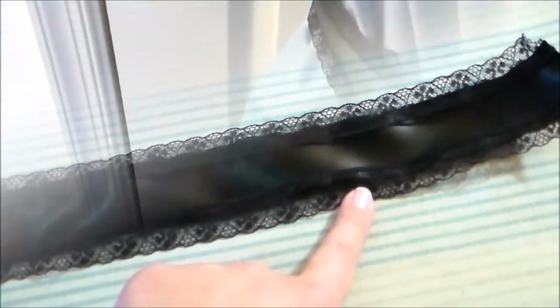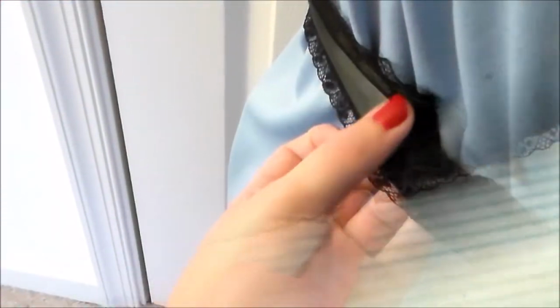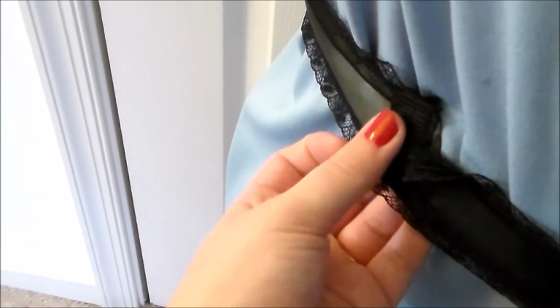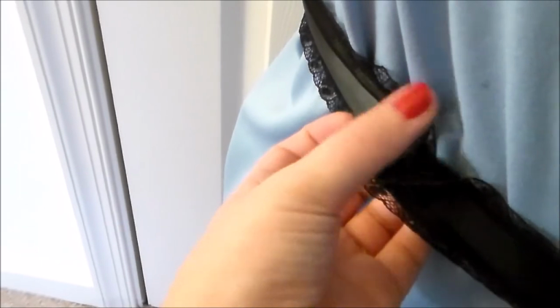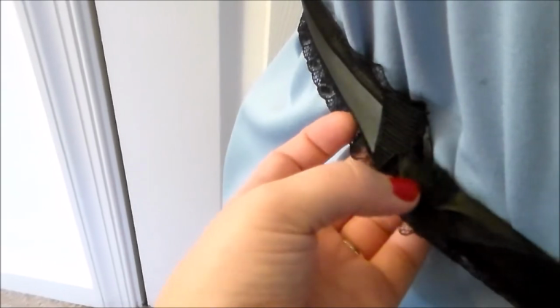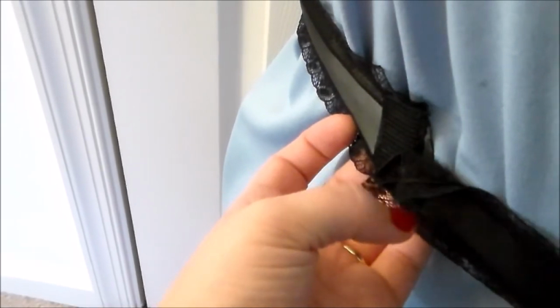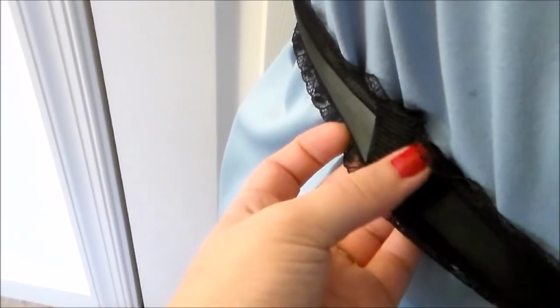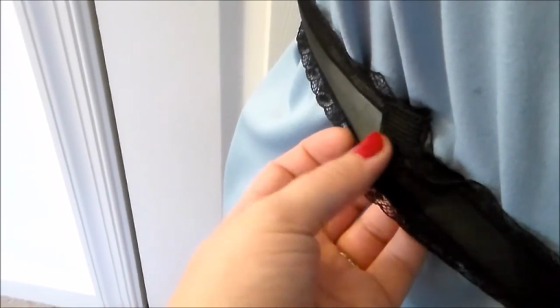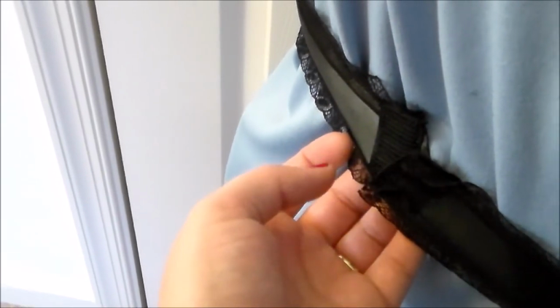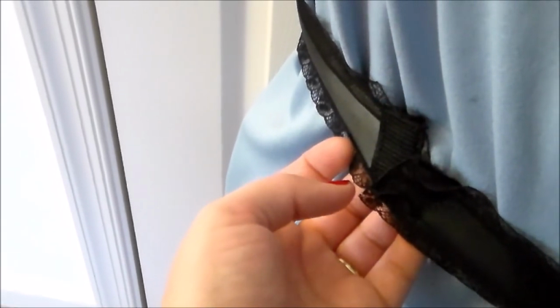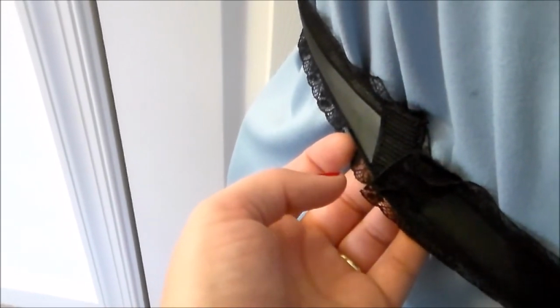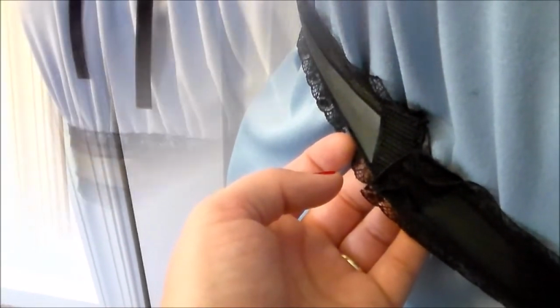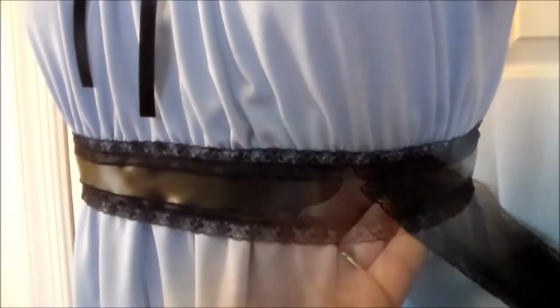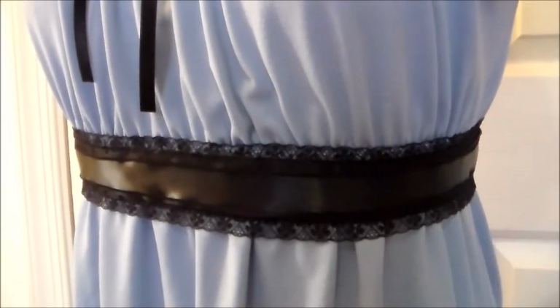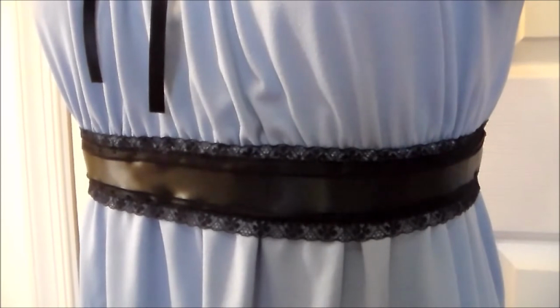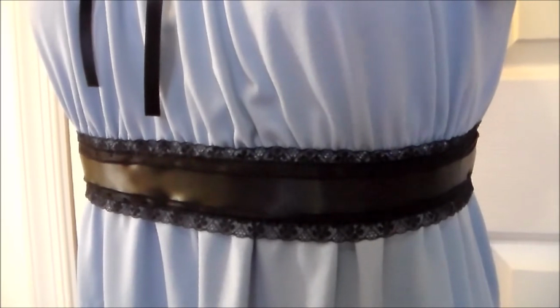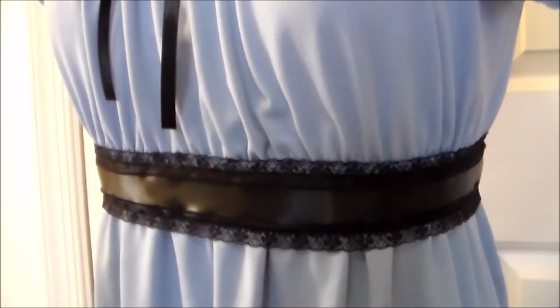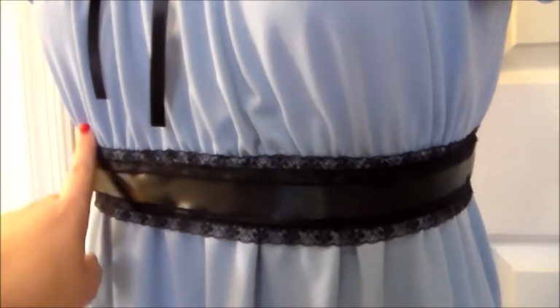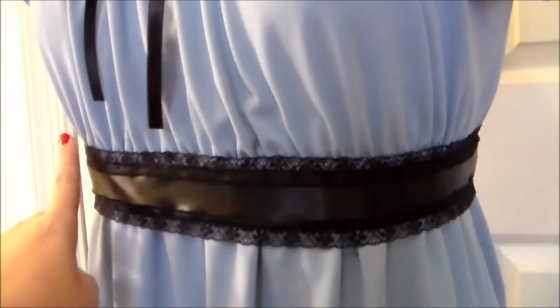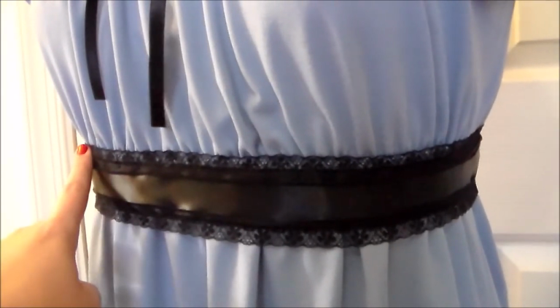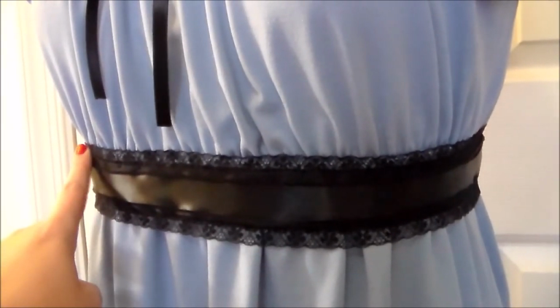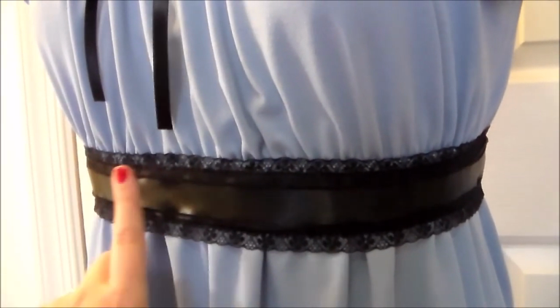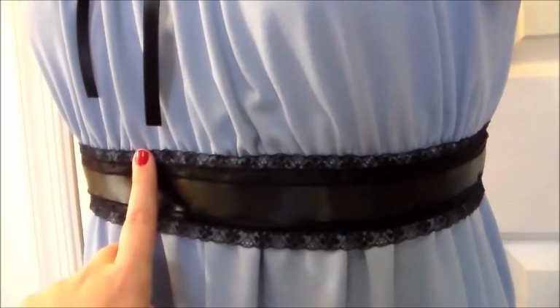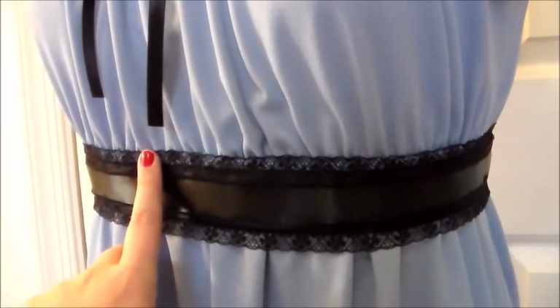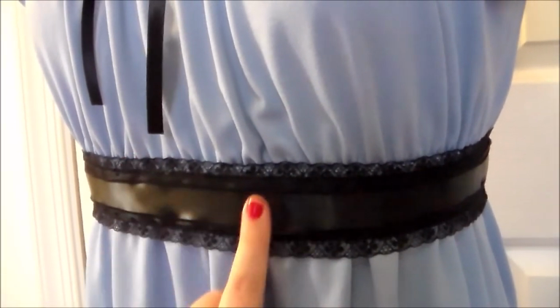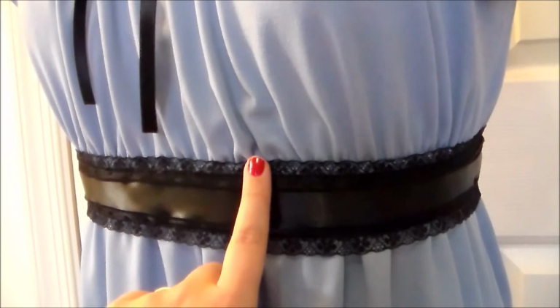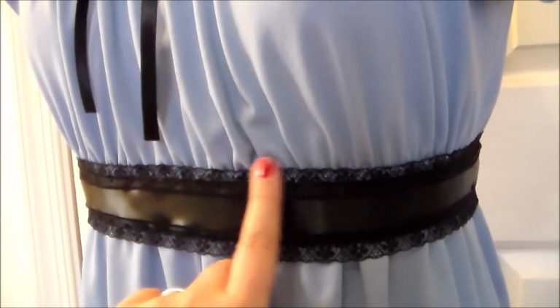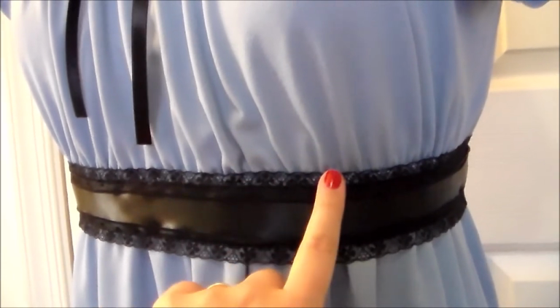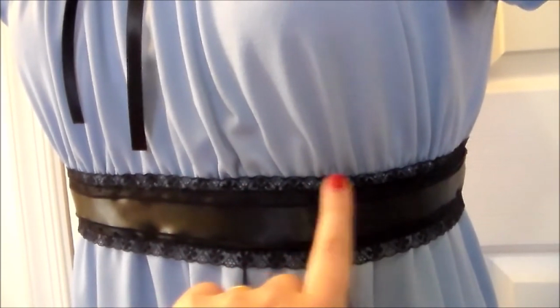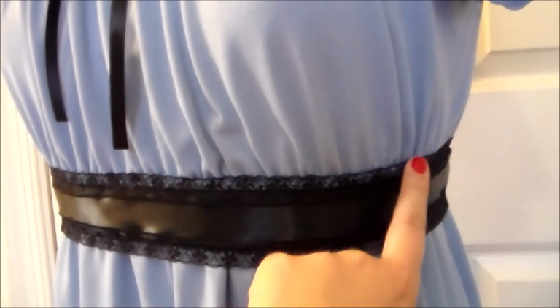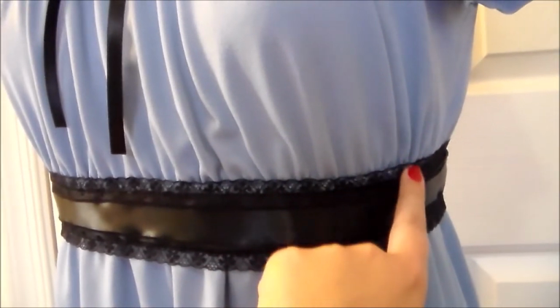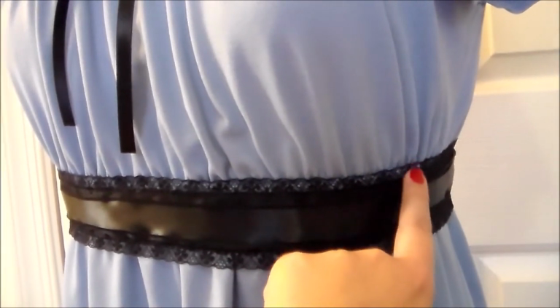Sew some velcro to the back of the ribbon so that it can be worn around the waist. To keep the ribbon from sliding down, hand sew a couple of stitches tacking it into place periodically around the front of the dress and at the sides.